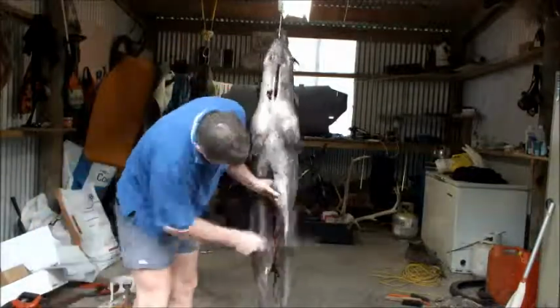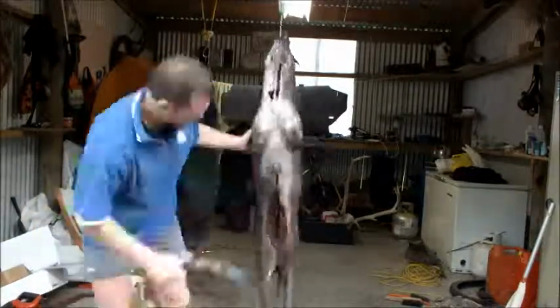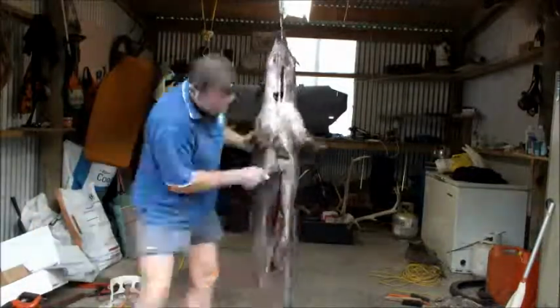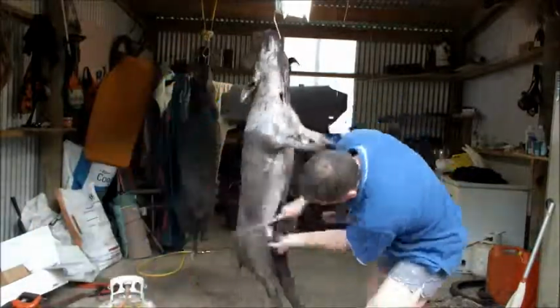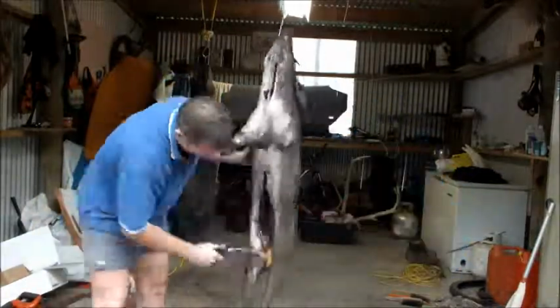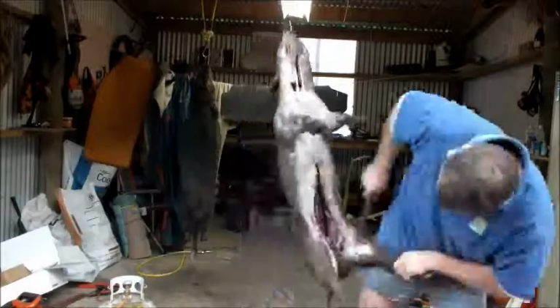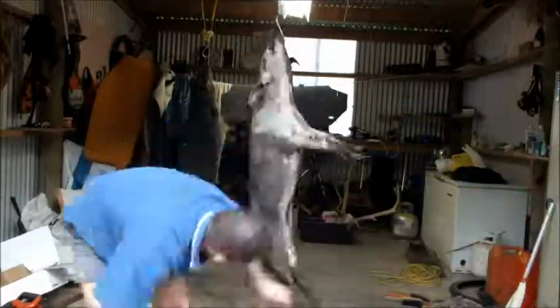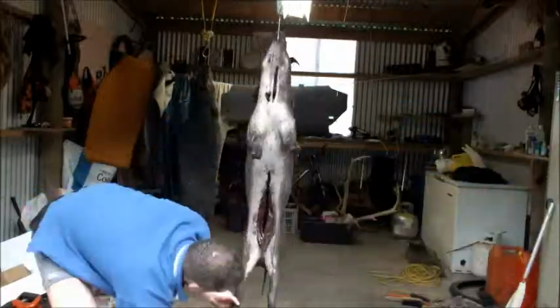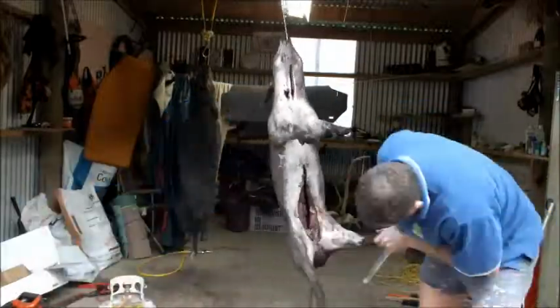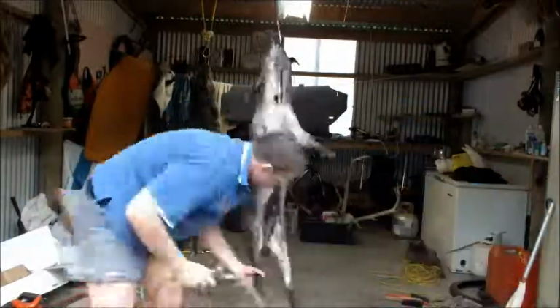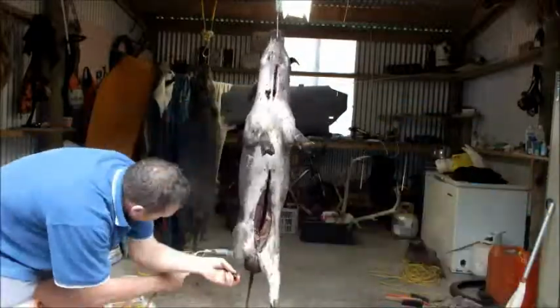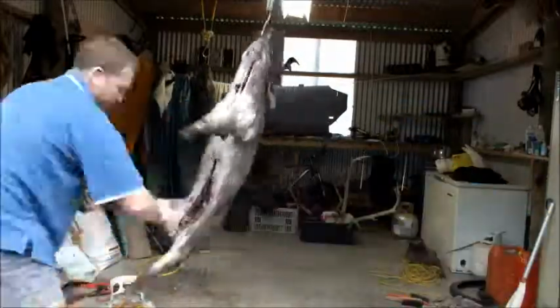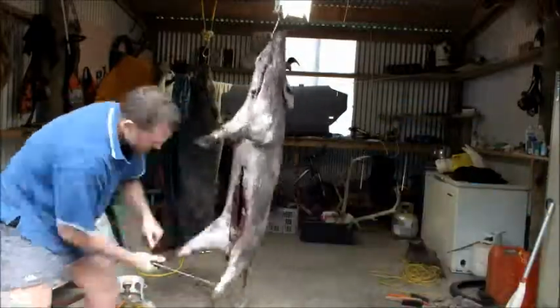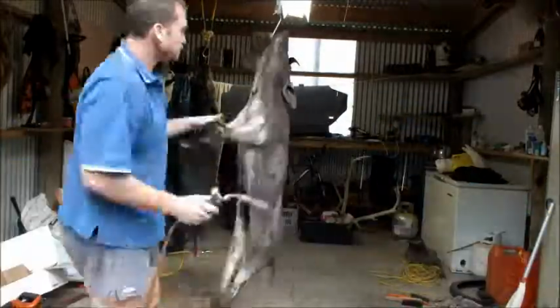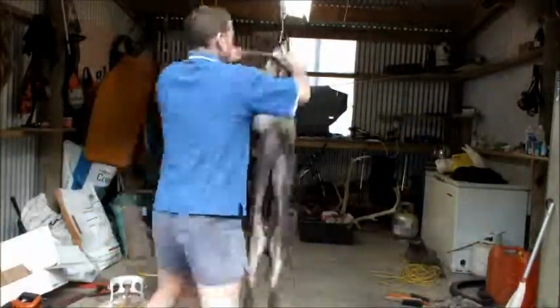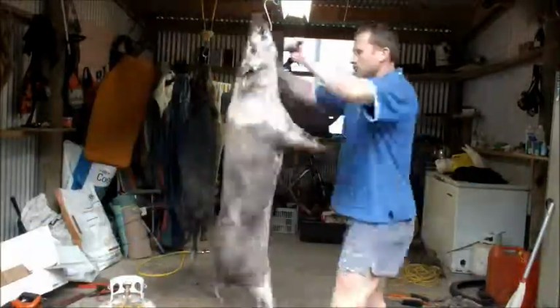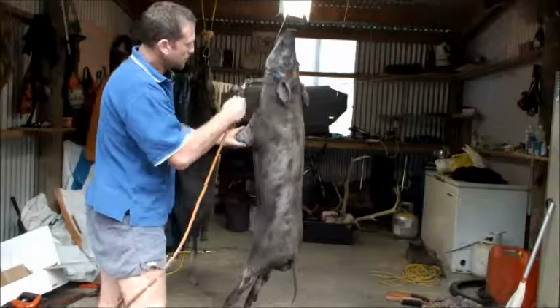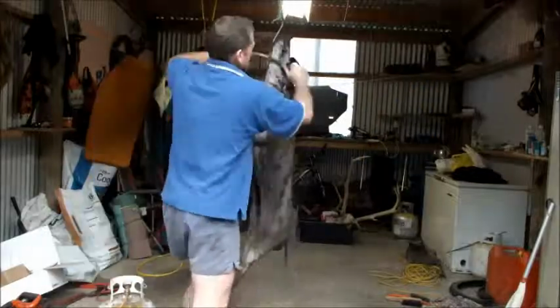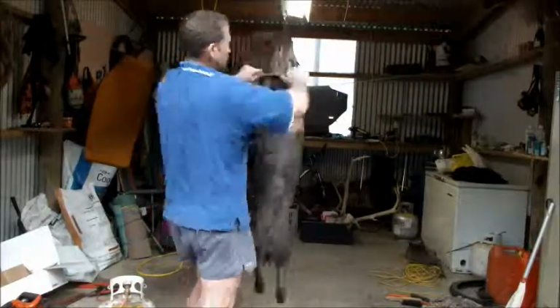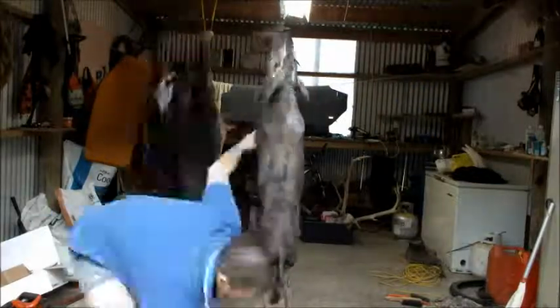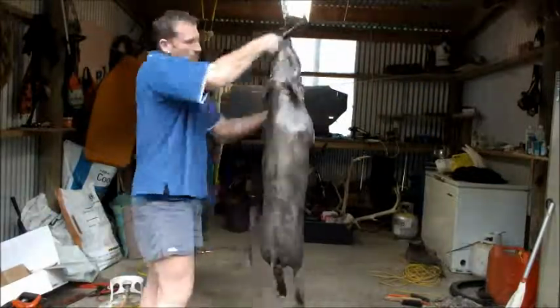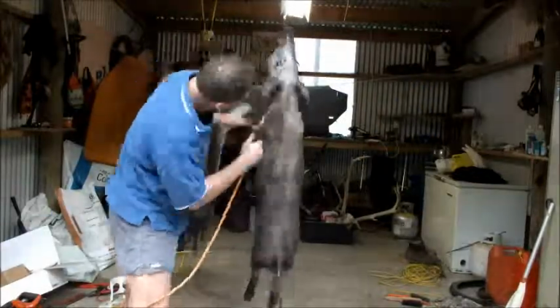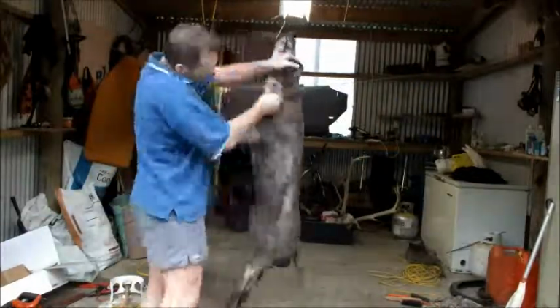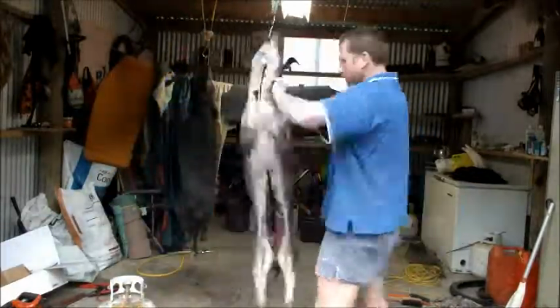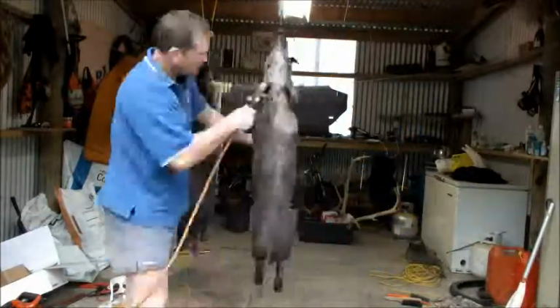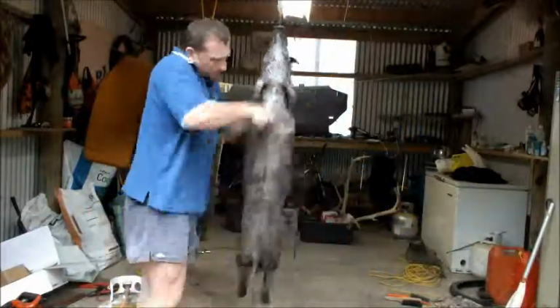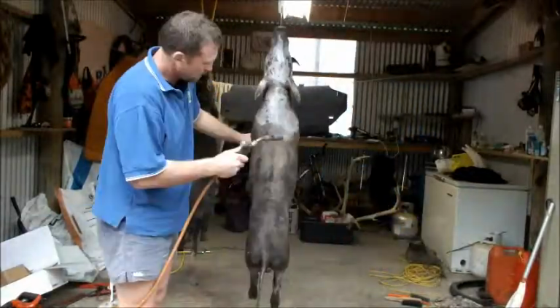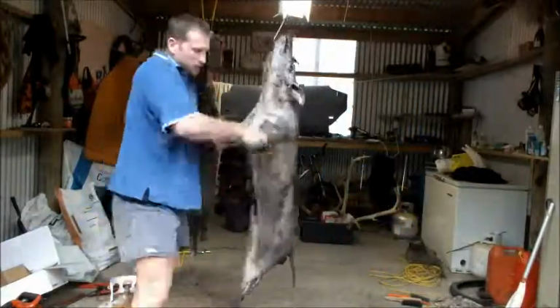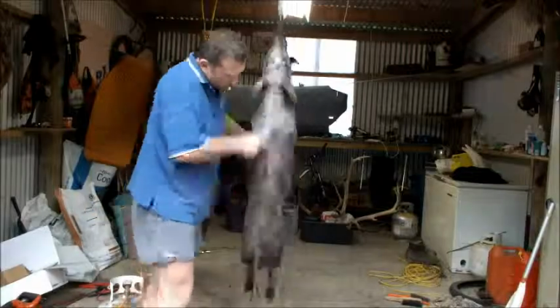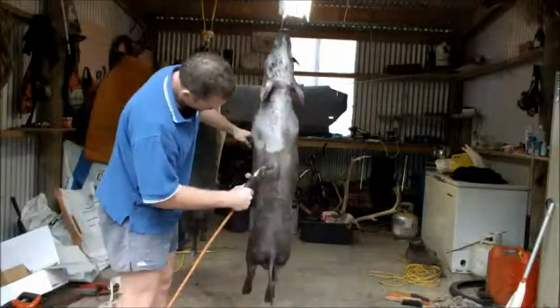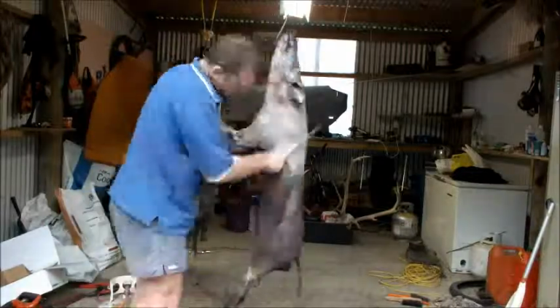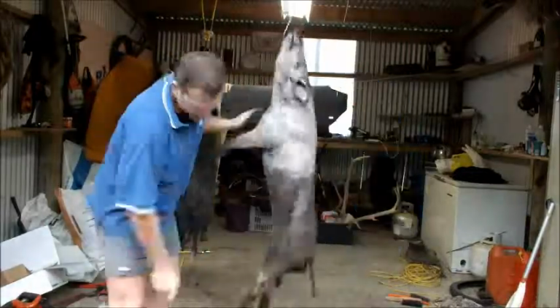It helps if you've got someone else there holding the pig against you when you scrape. Otherwise you might want to tie the legs down to keep it stable or something like that. Gets a bit of a sweat on, that's for sure.